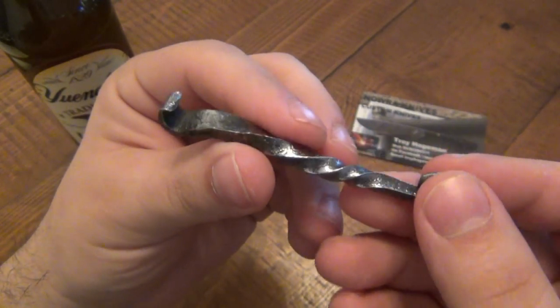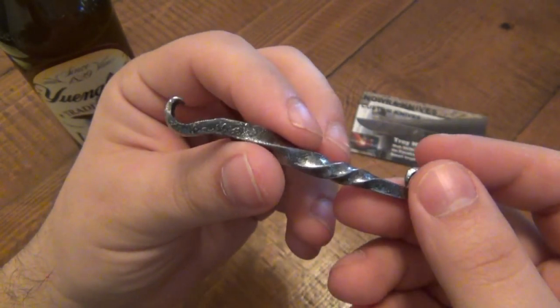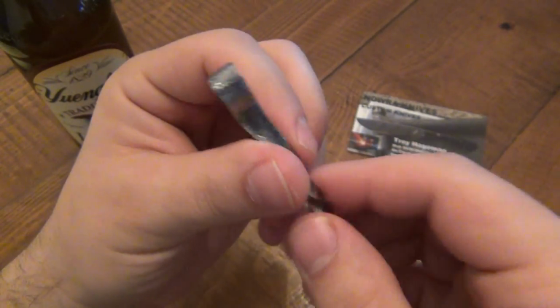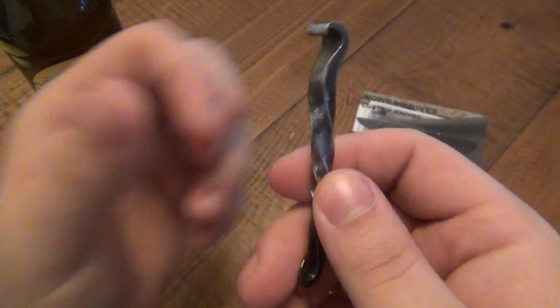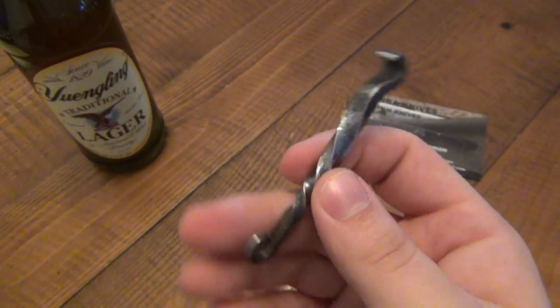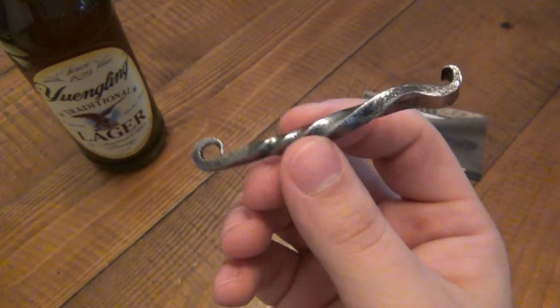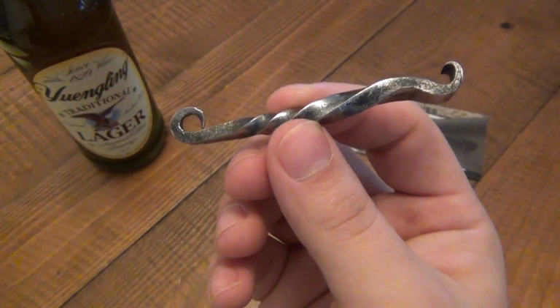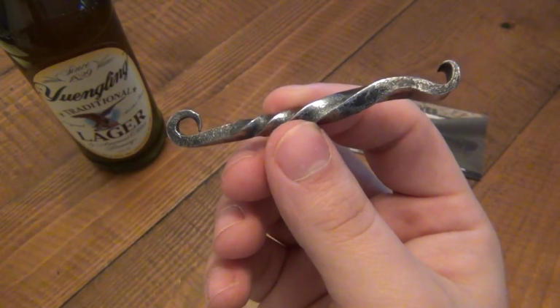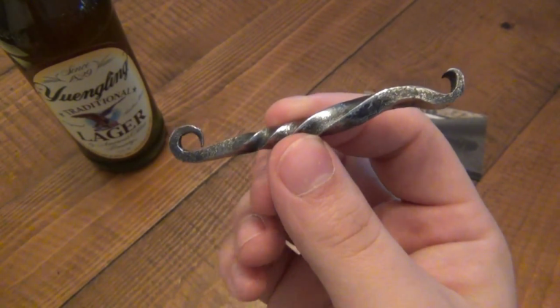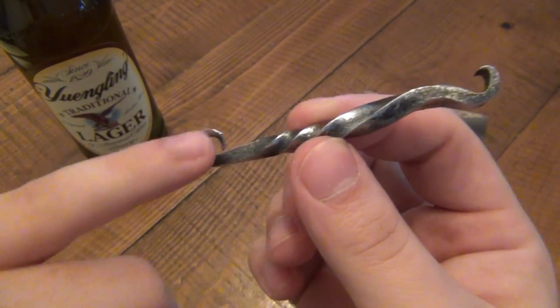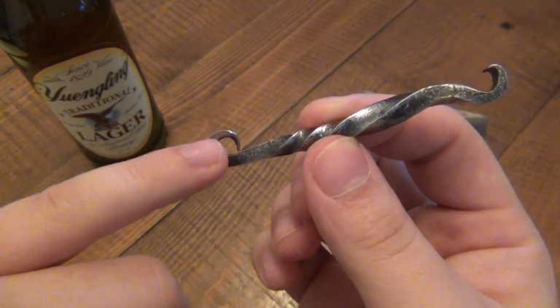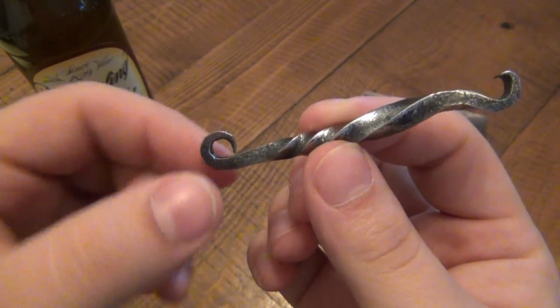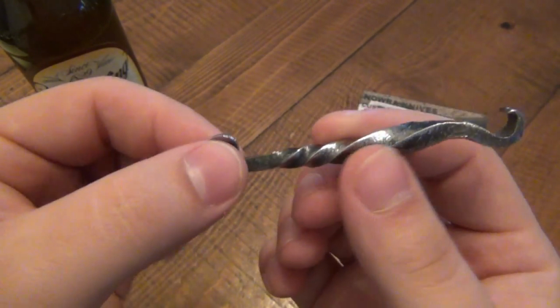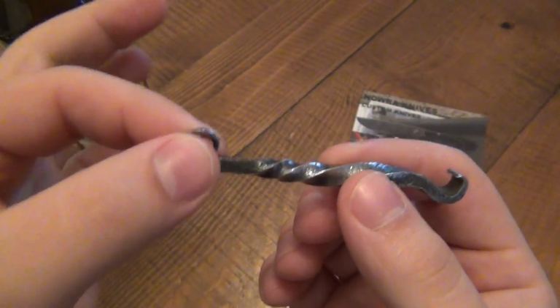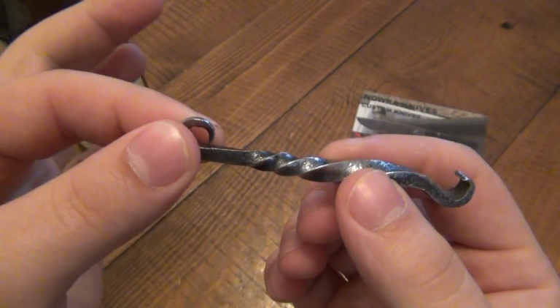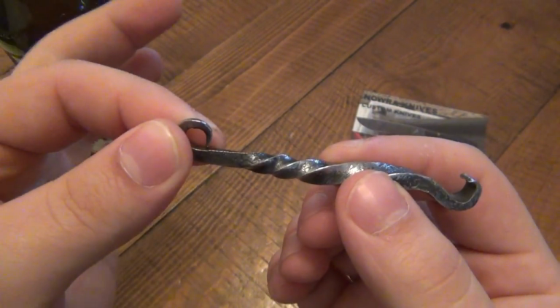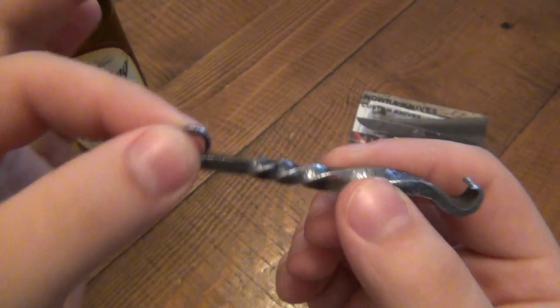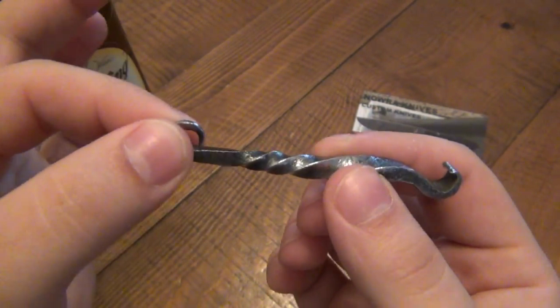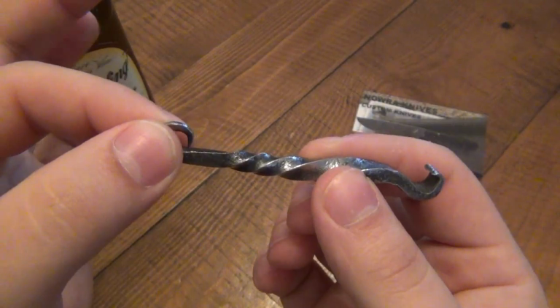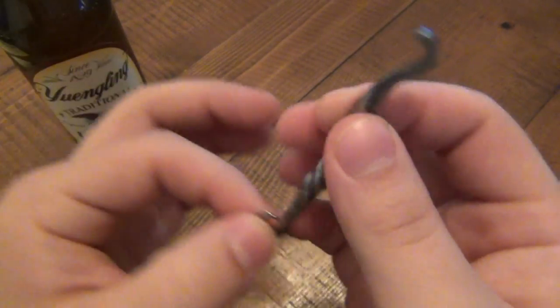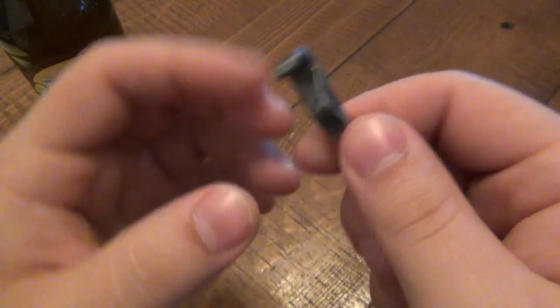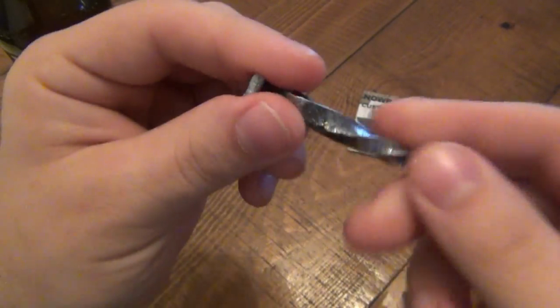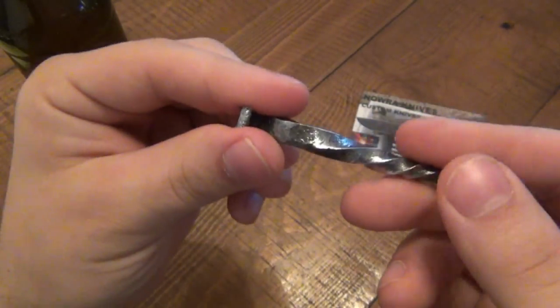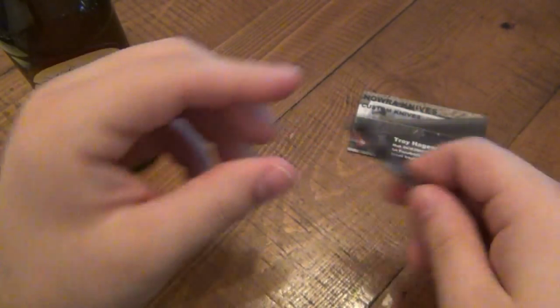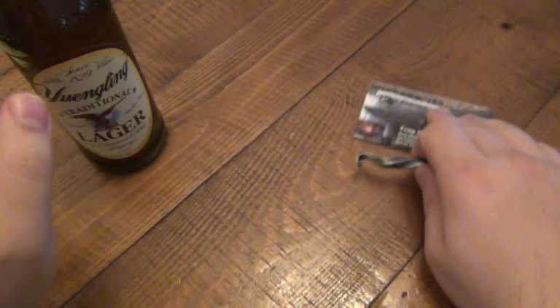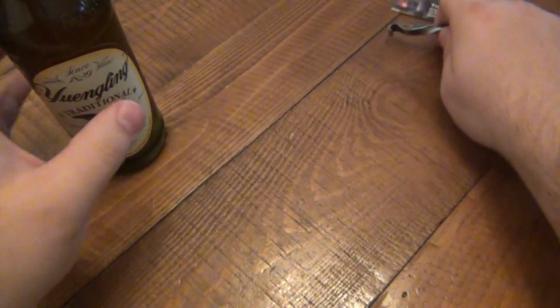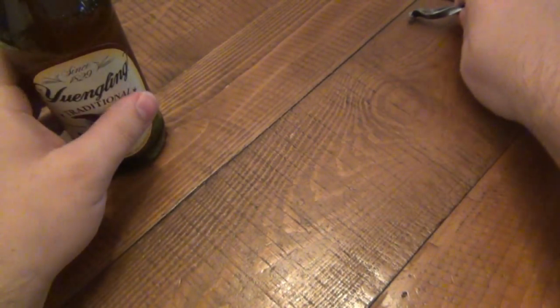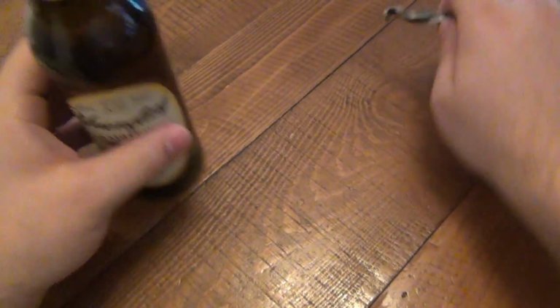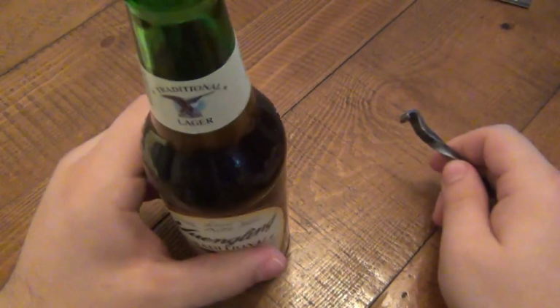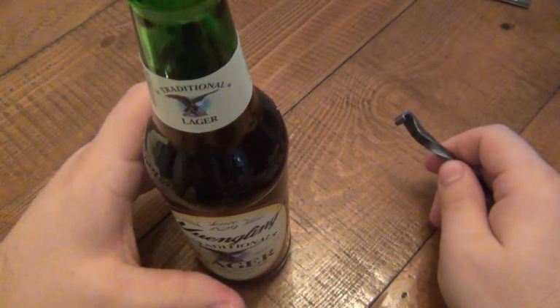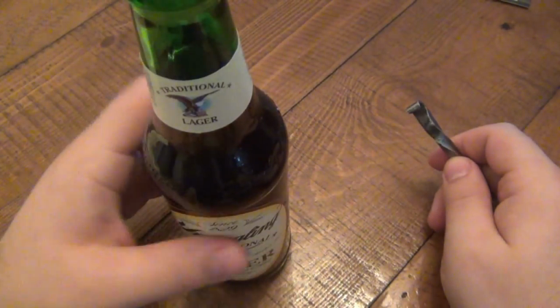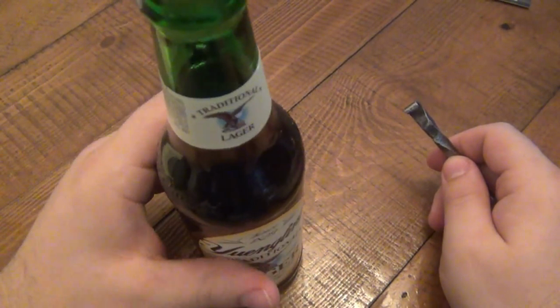For a custom bottle opener, that price is awesome. The pigtail adds to it because you could throw this on your keys and it'll be nice and sturdy — it won't fall off. Anyway, I've got a bottle here to show you.